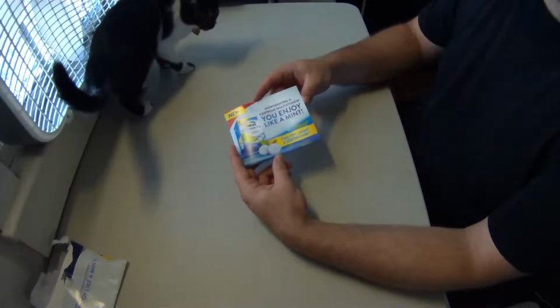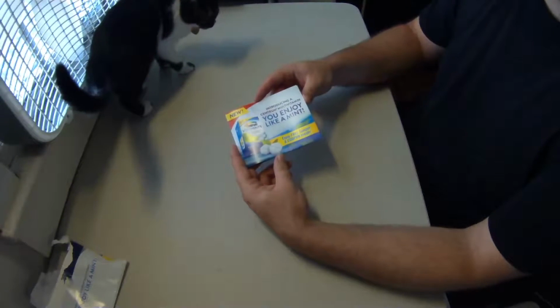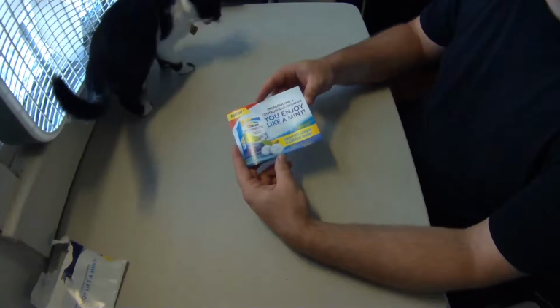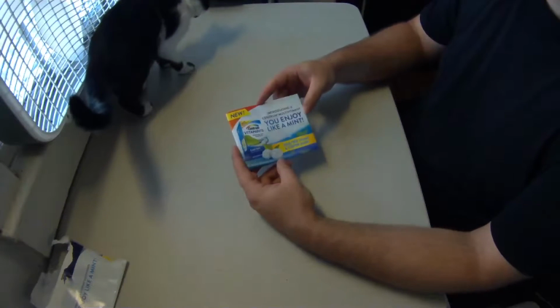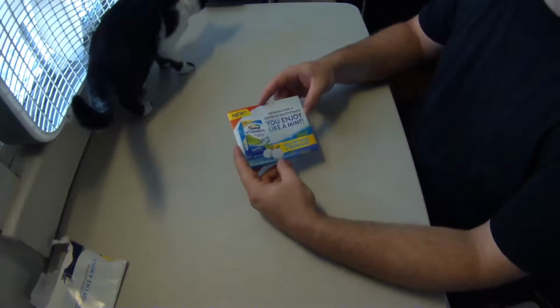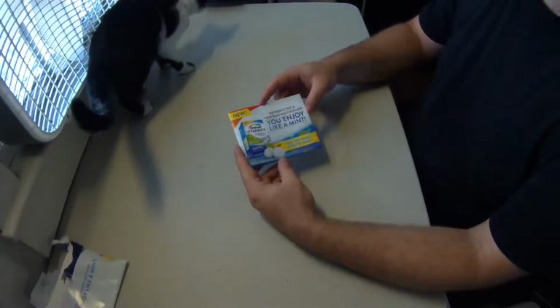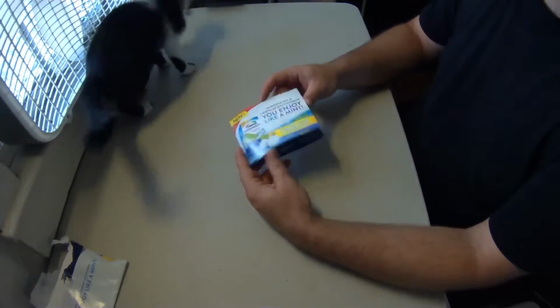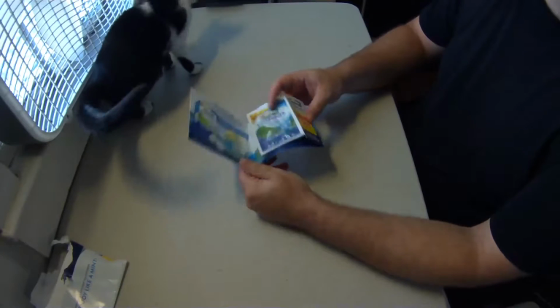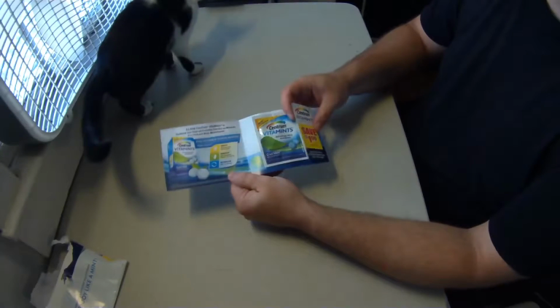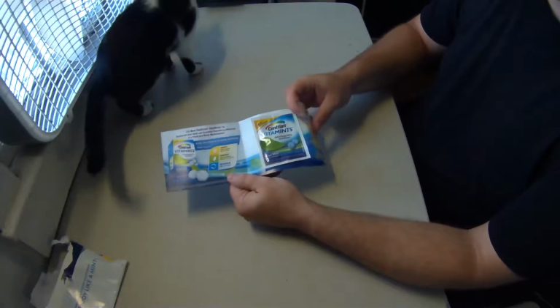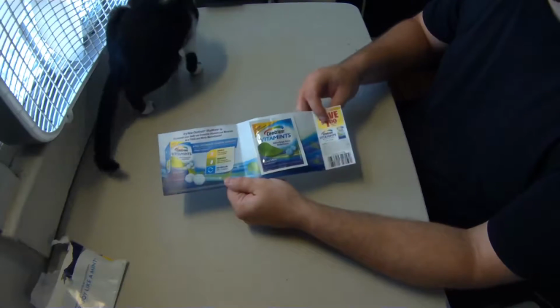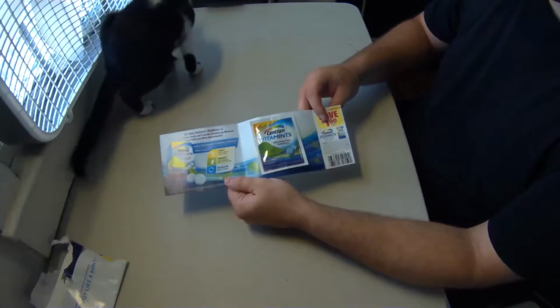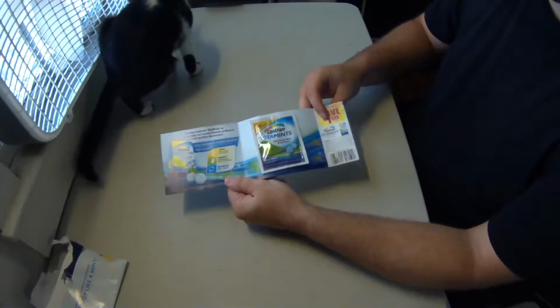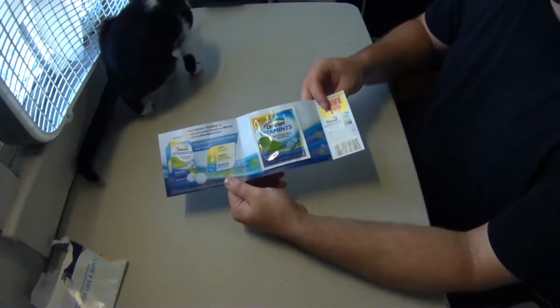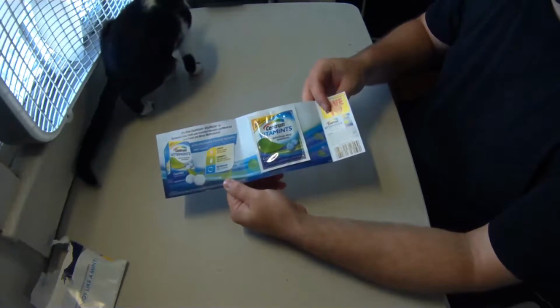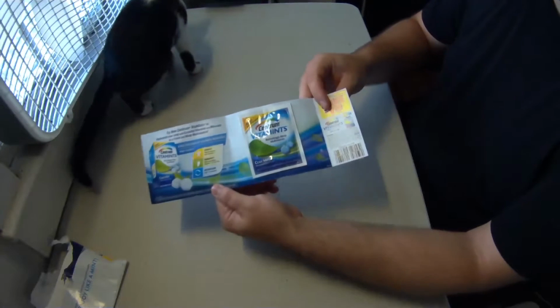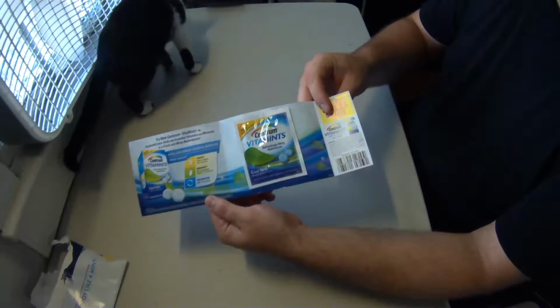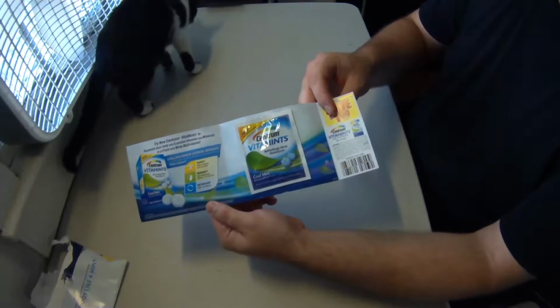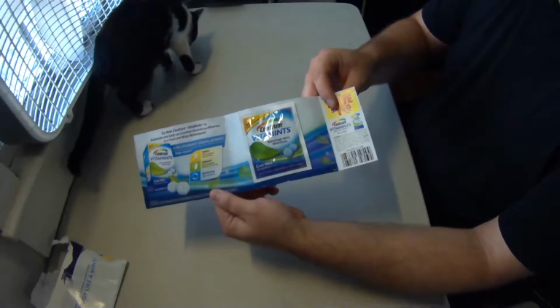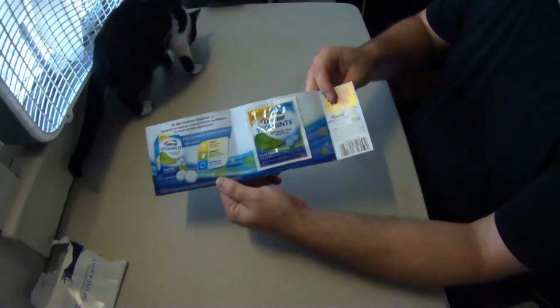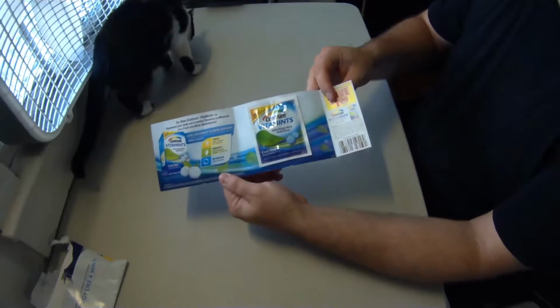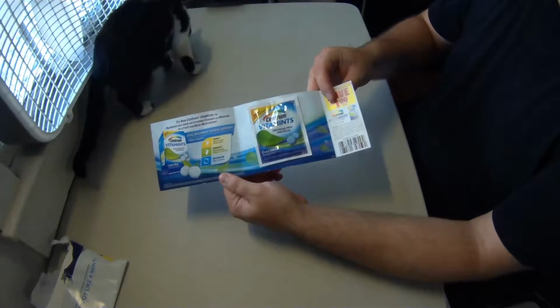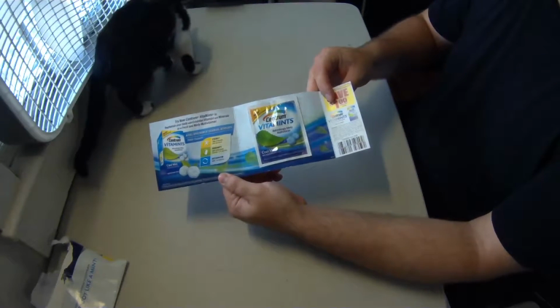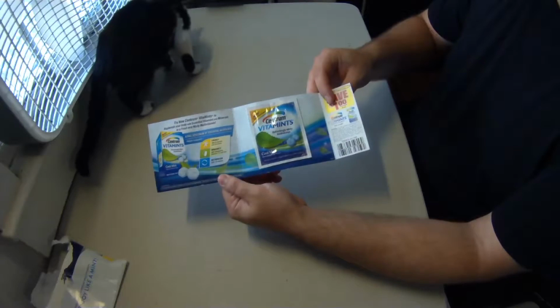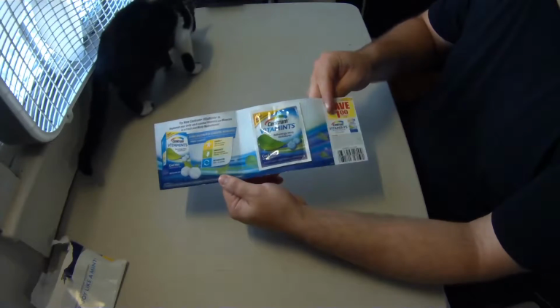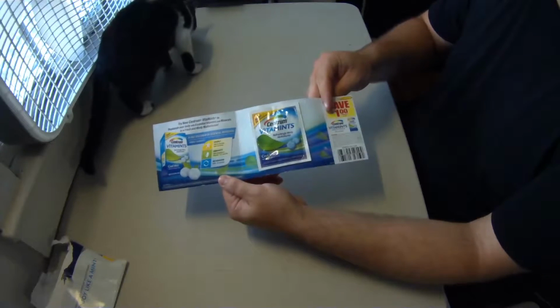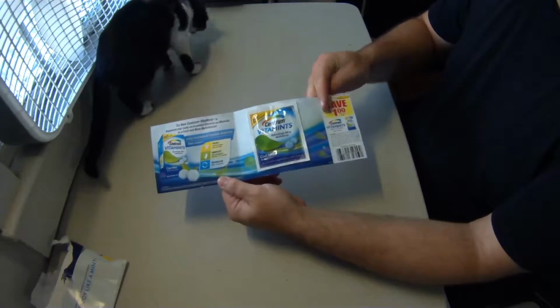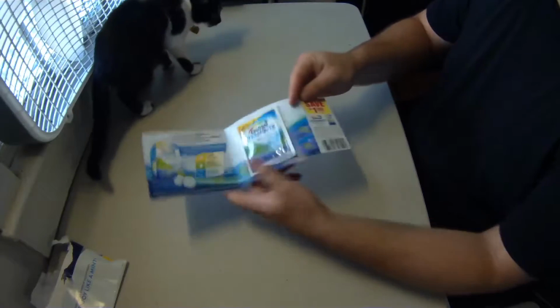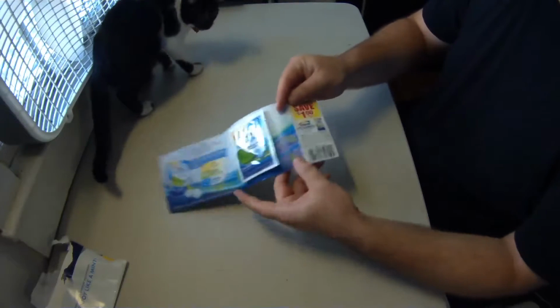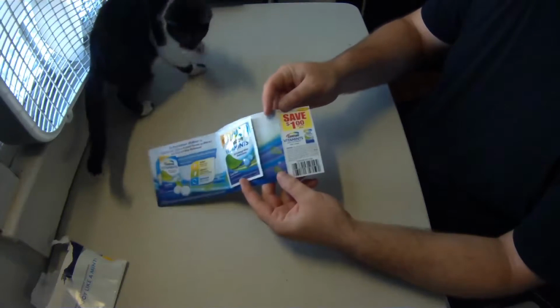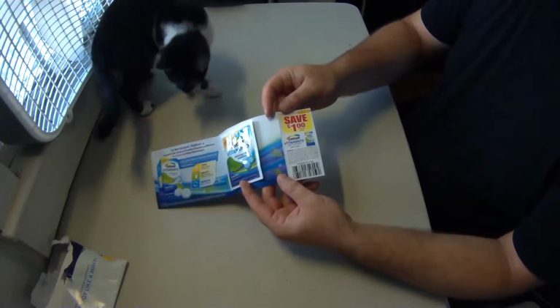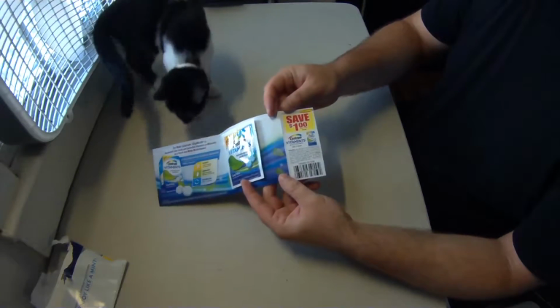I've had these before and they are quite good, except this is in a particular flavor that I have not had before — being Cool Mint. There's also a one dollar coupon in case I want to get more.